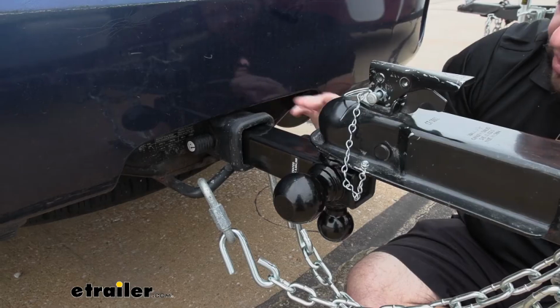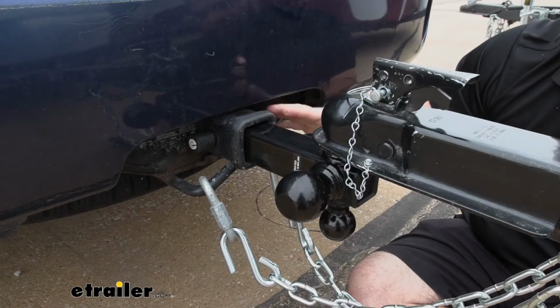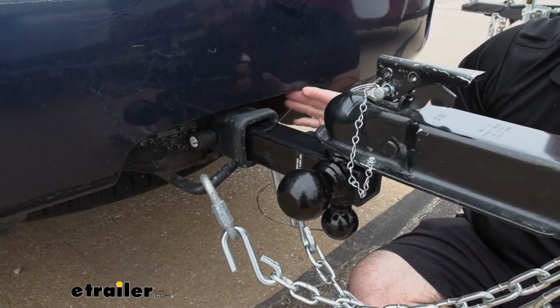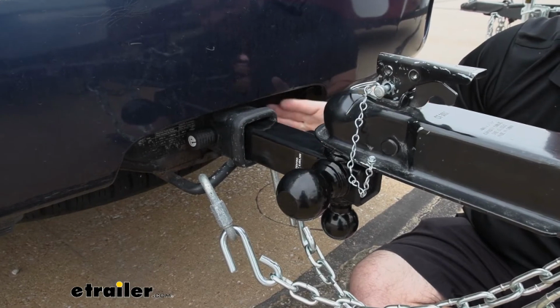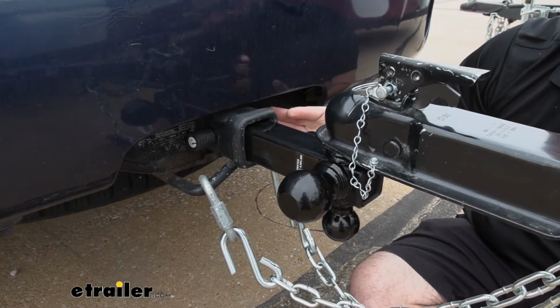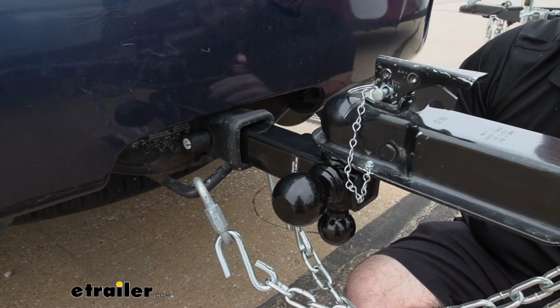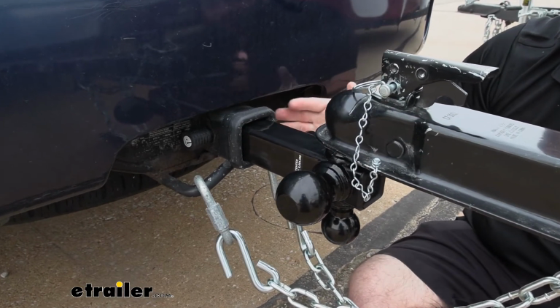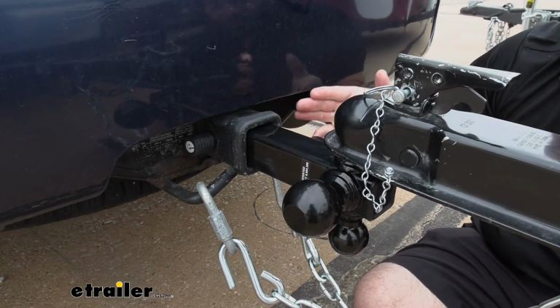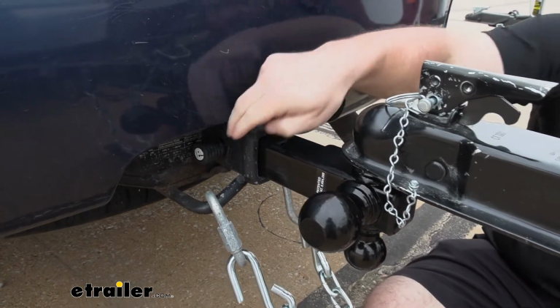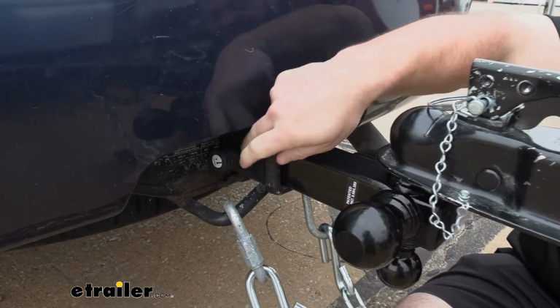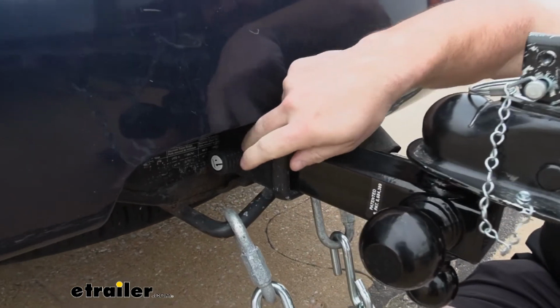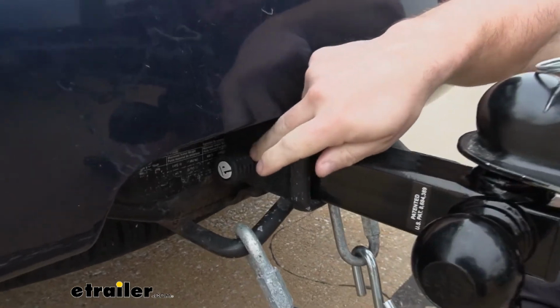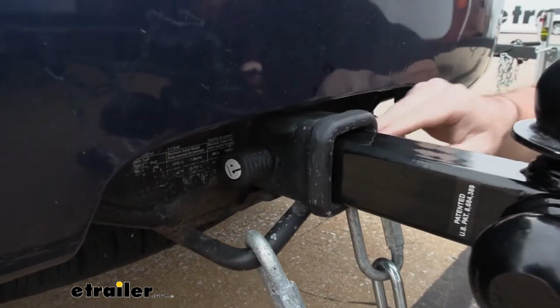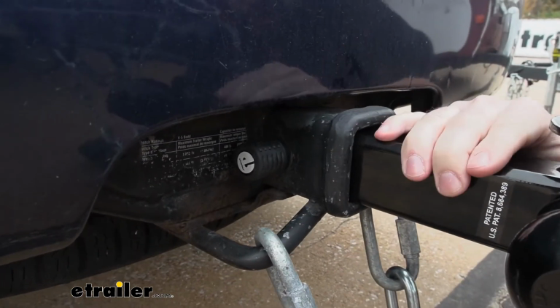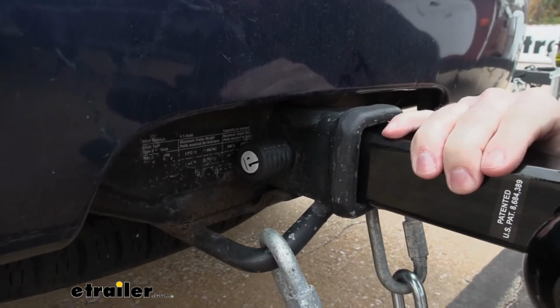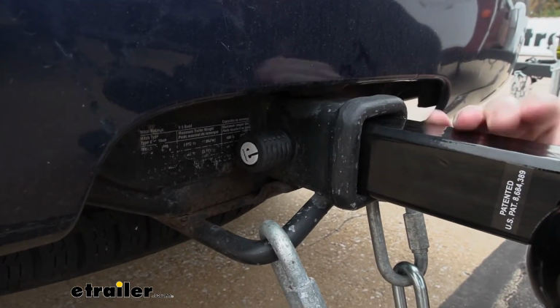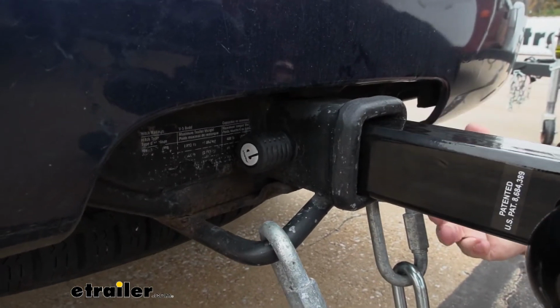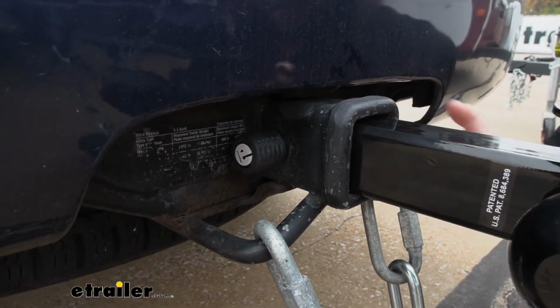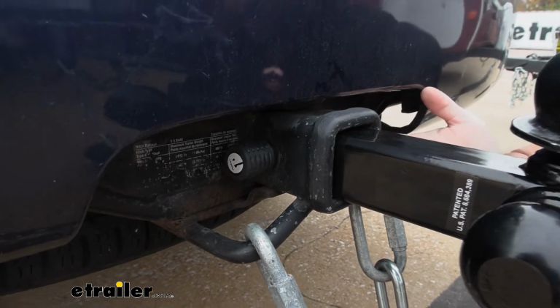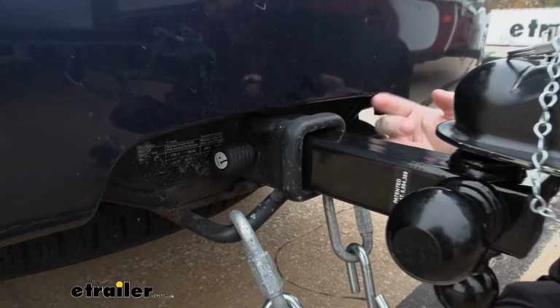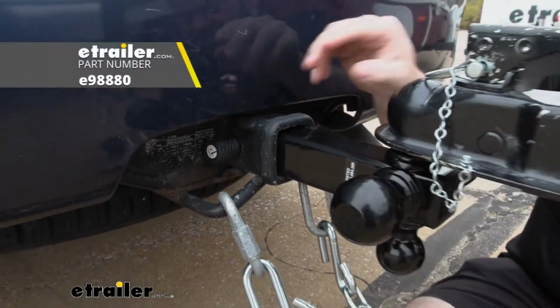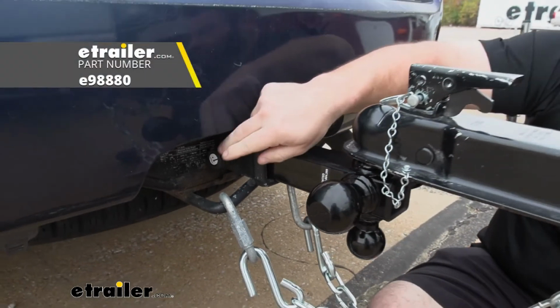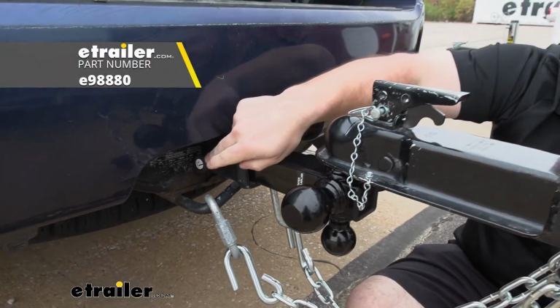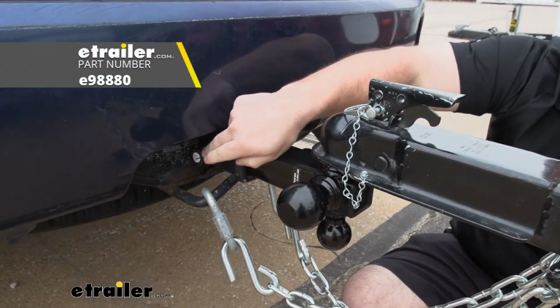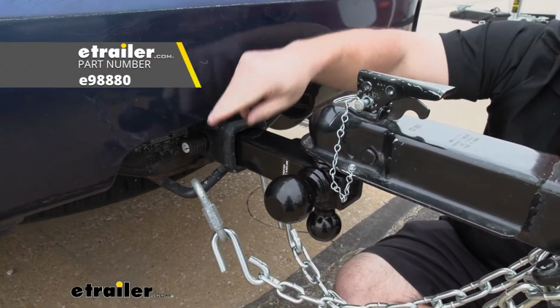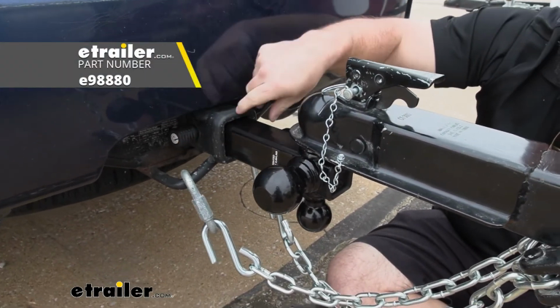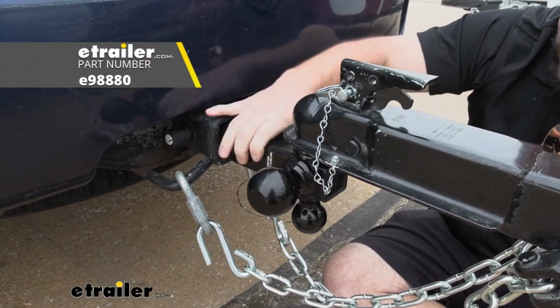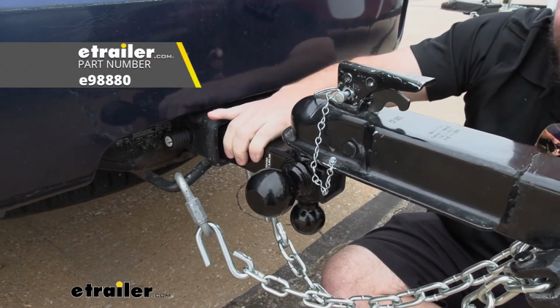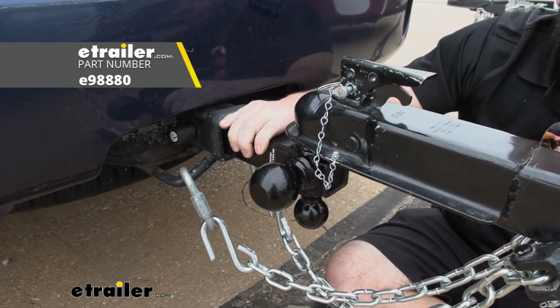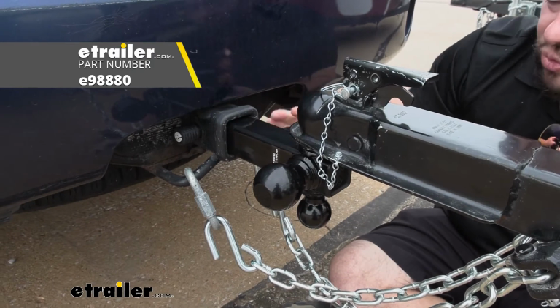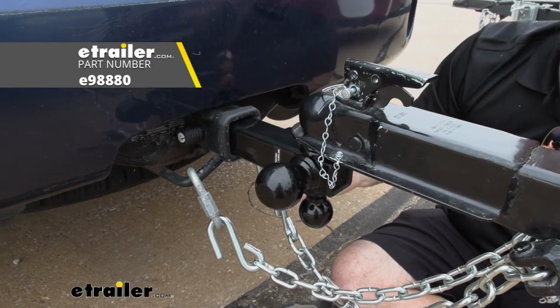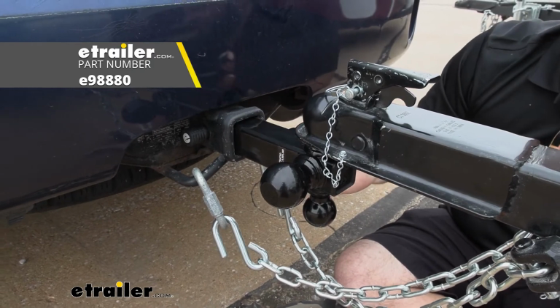Something I do want to point out is it does not come with a pin. When you go to put it in your hitch, you have to put the pin in the hitch pin hole just to keep it in place. Since you have to buy one anyway, I would recommend getting the eTrailer locking hitch pin so you can lock up your ball mount when you're not around and not worry about anybody messing with it.